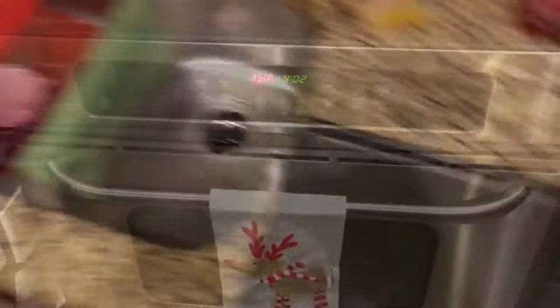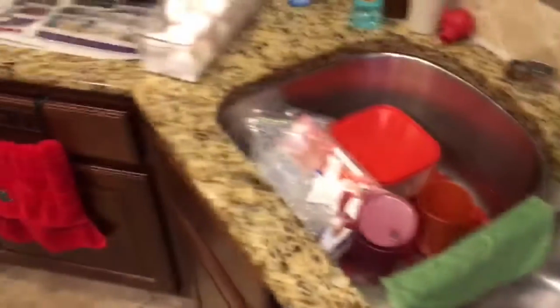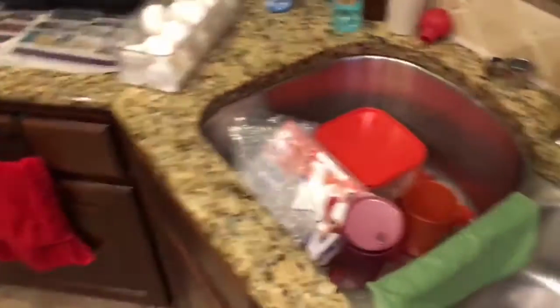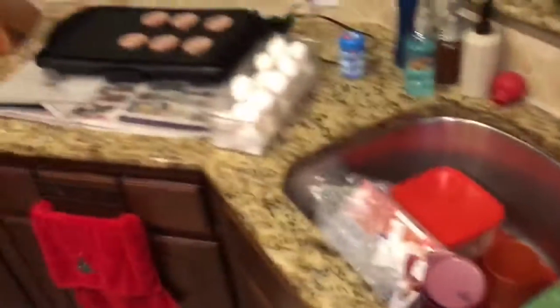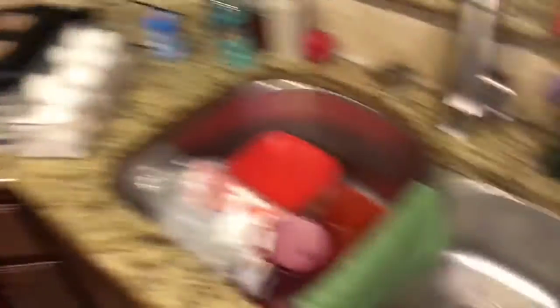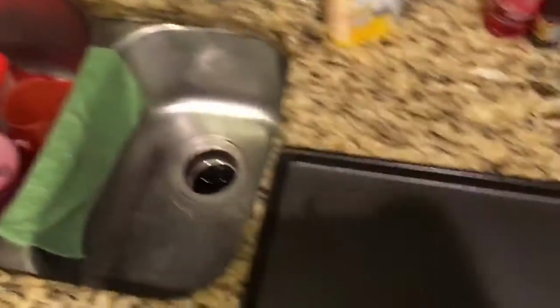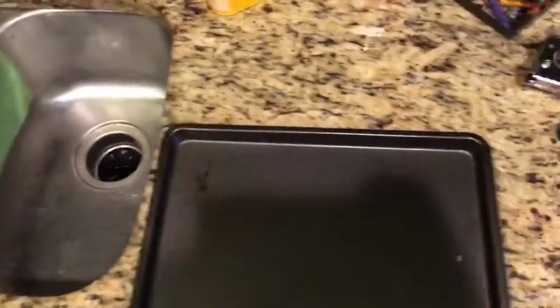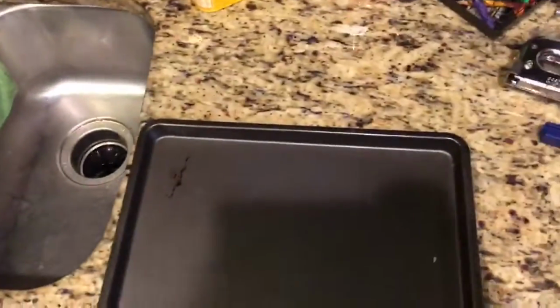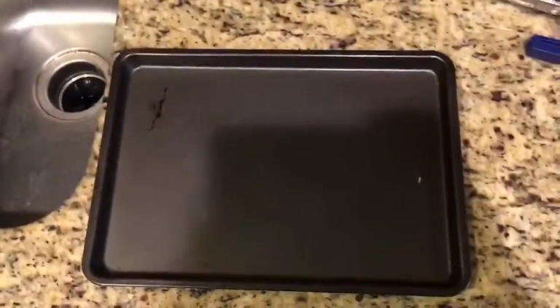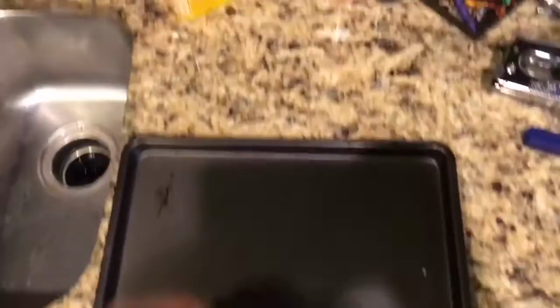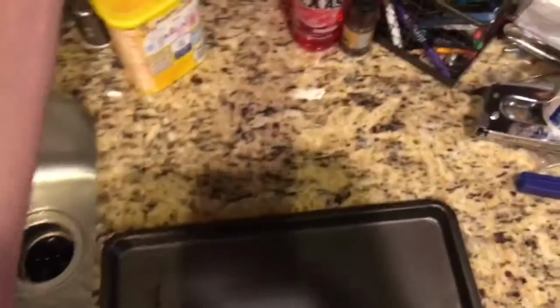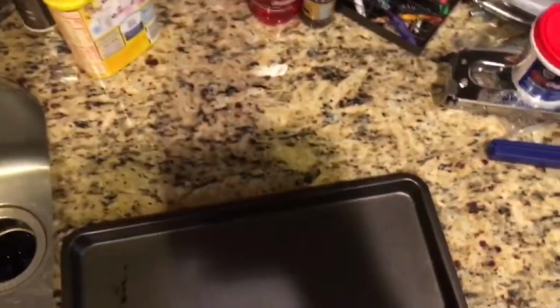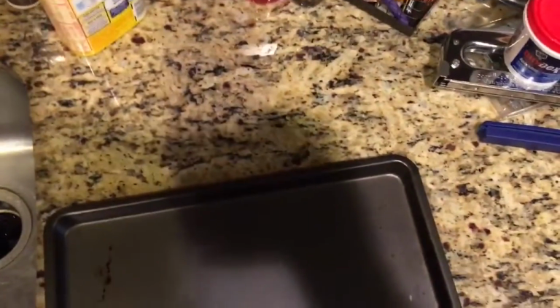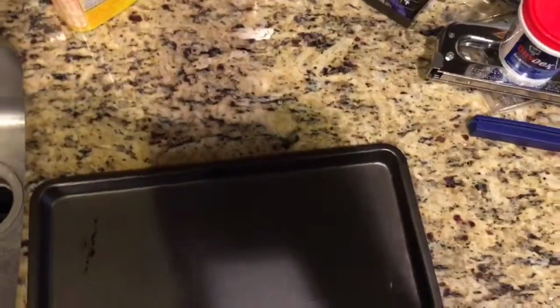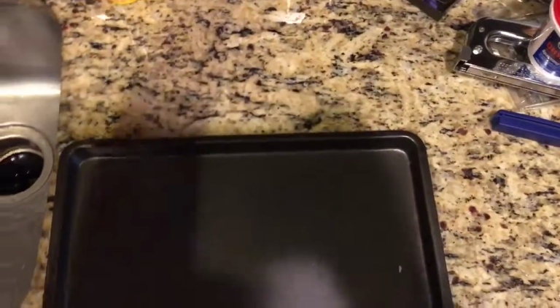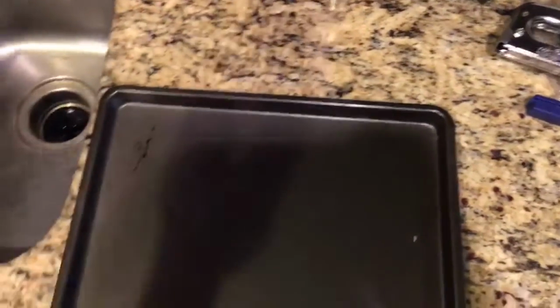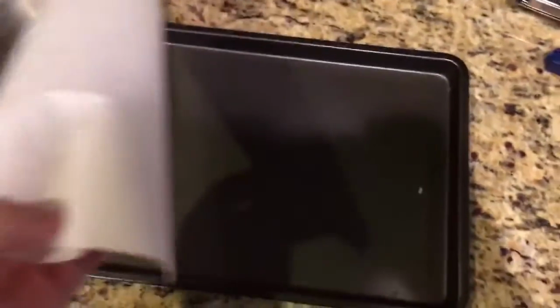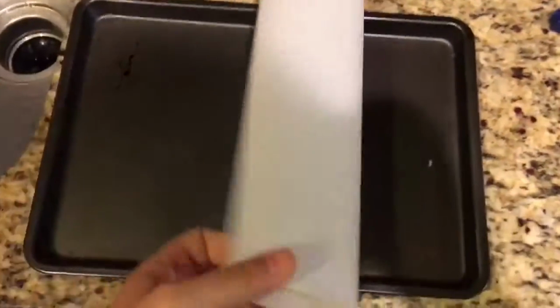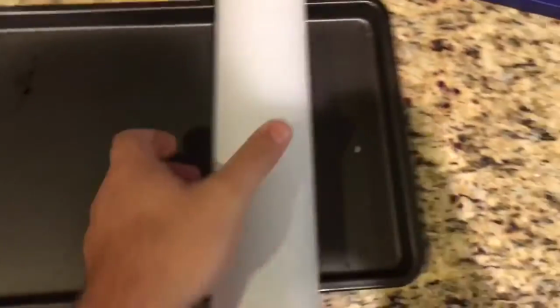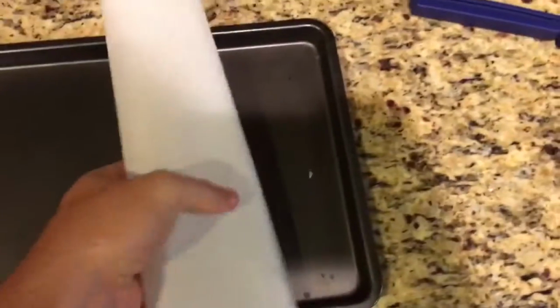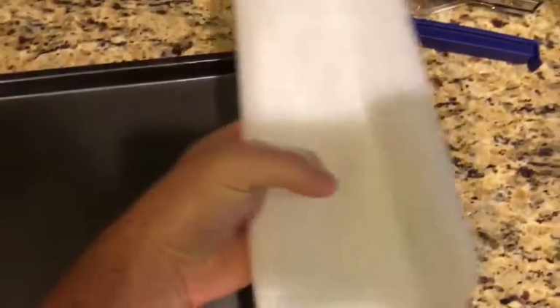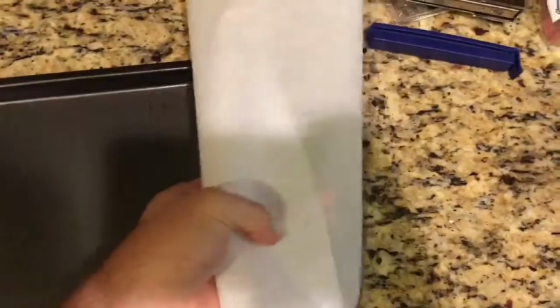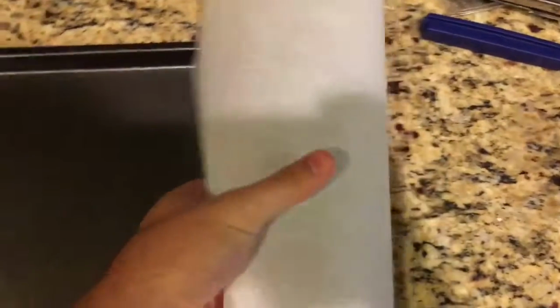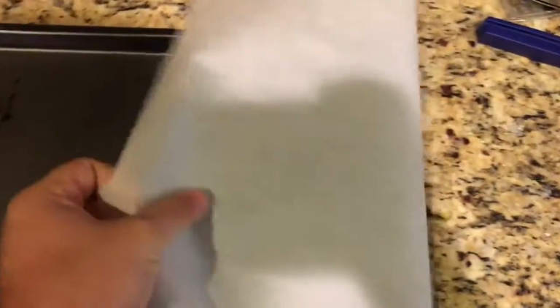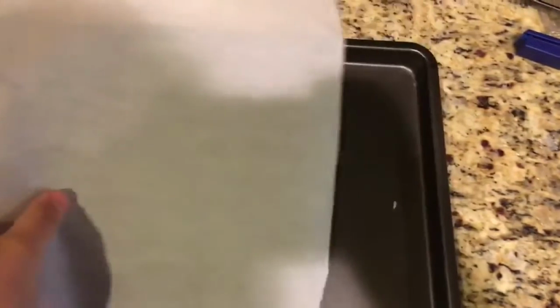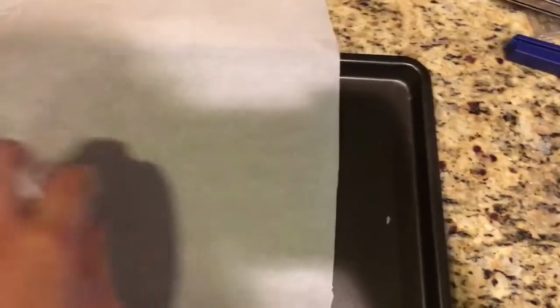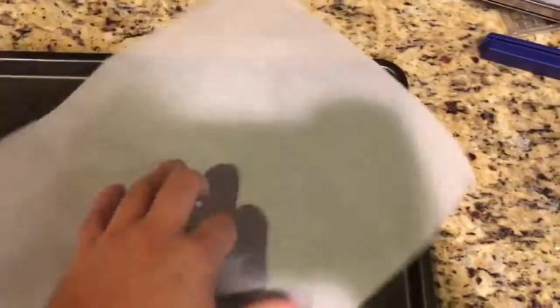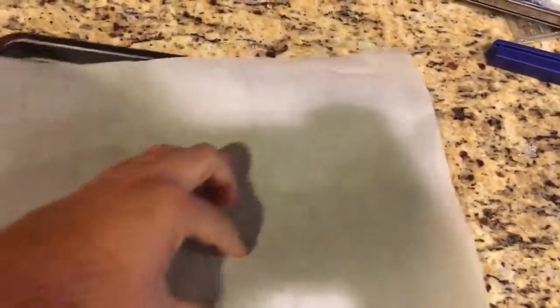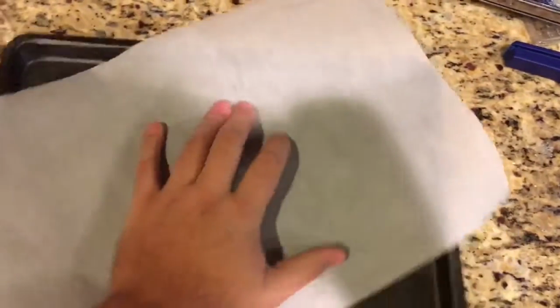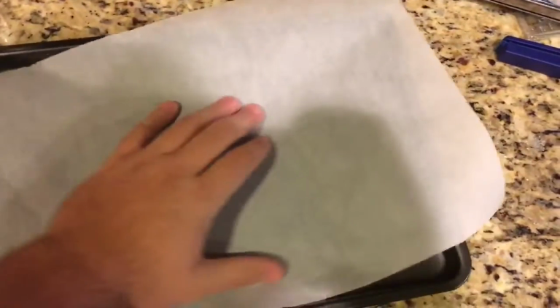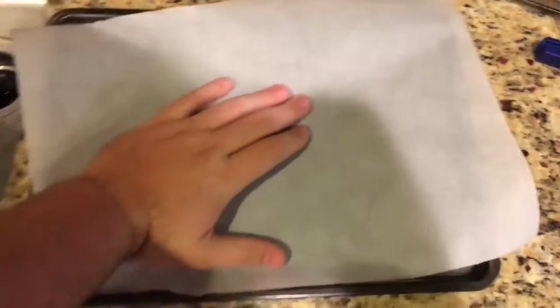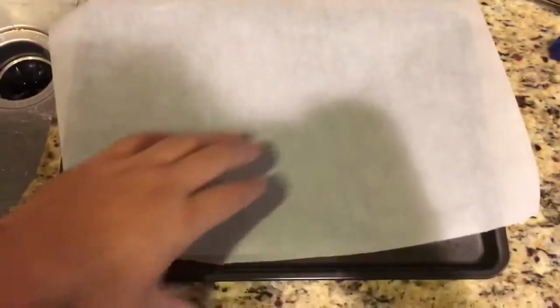So while your sausage and eggs are still doing their thing over there, what you want to do for the cinnamon rolls is get out a pan, then take some parchment paper and throw that down there, just like that.